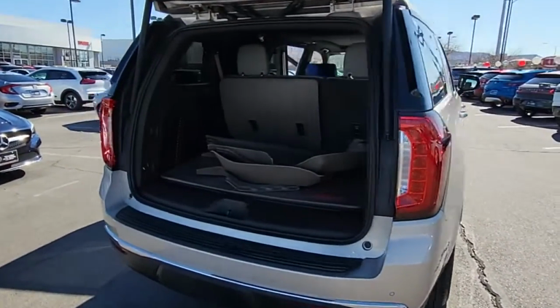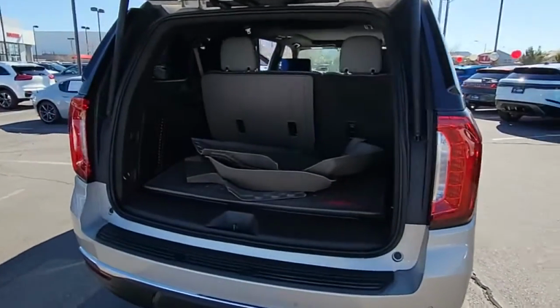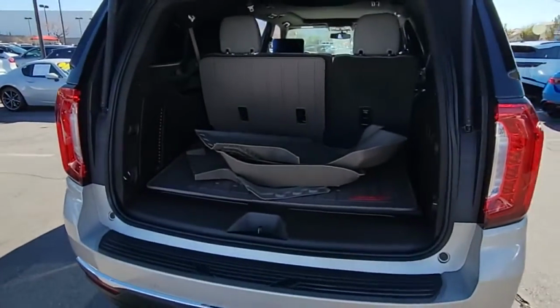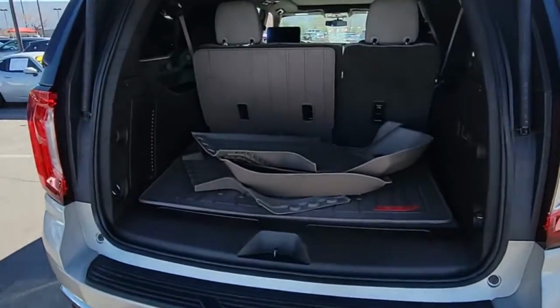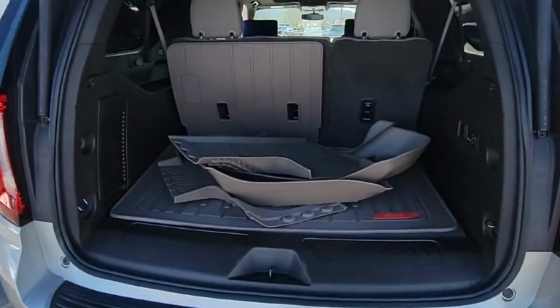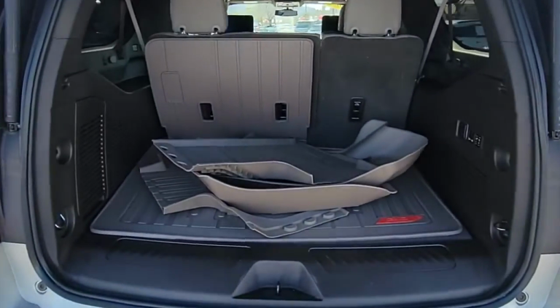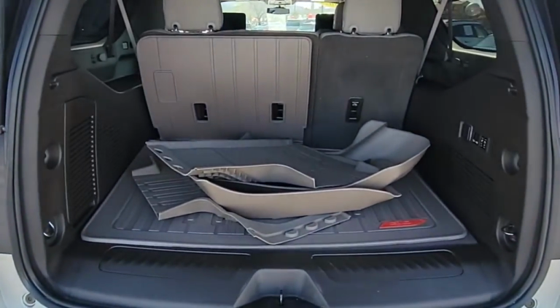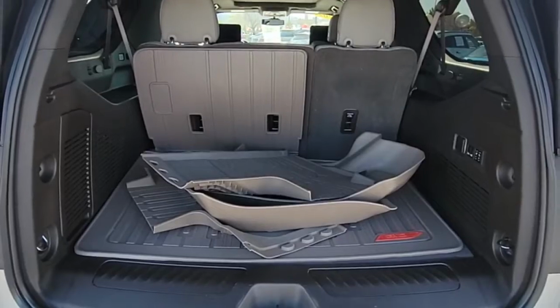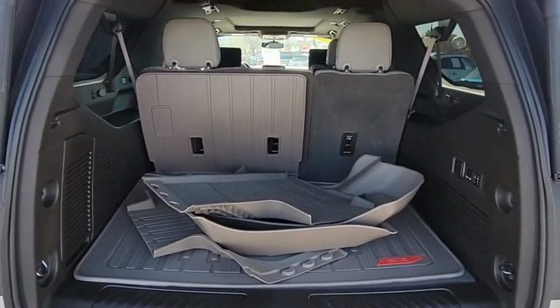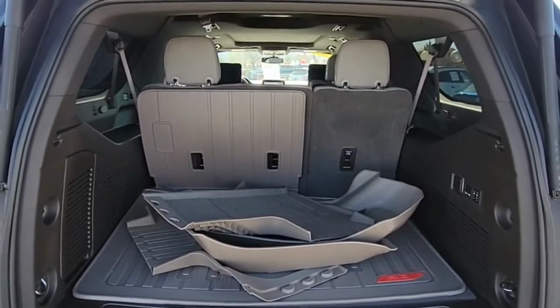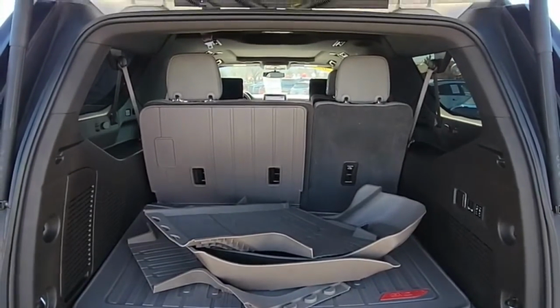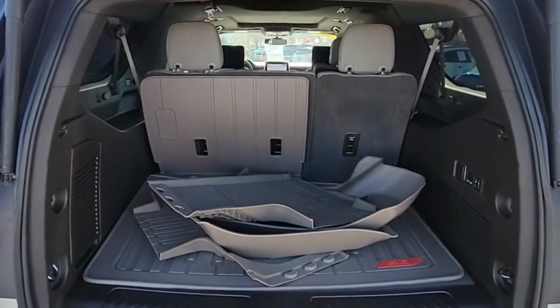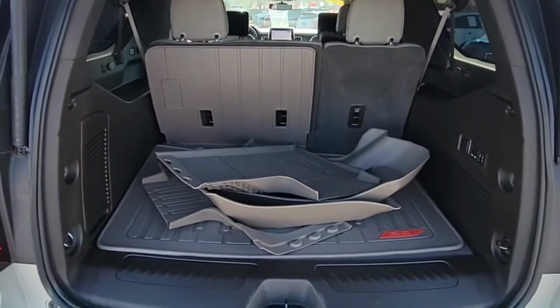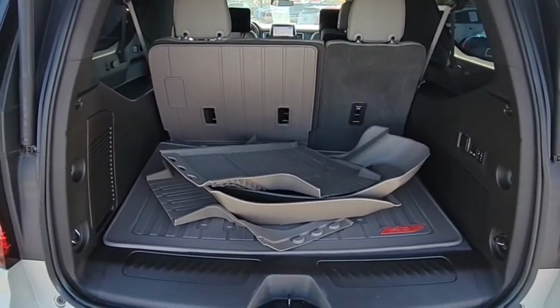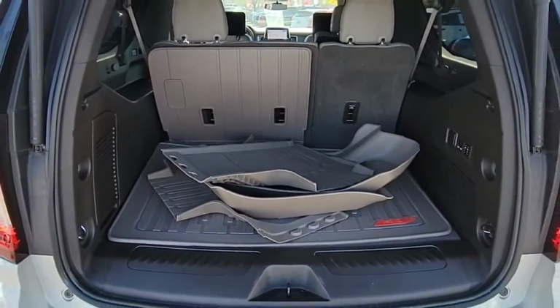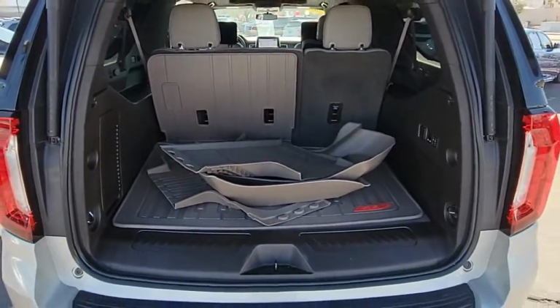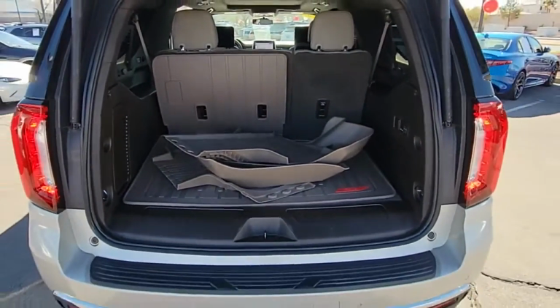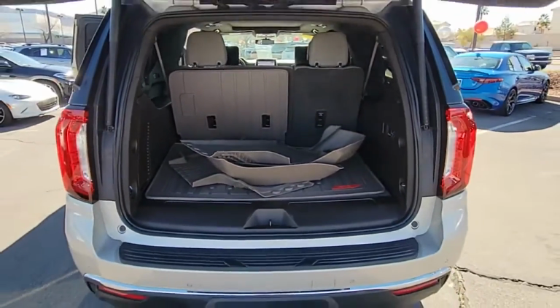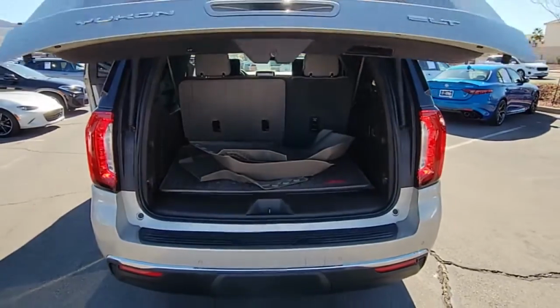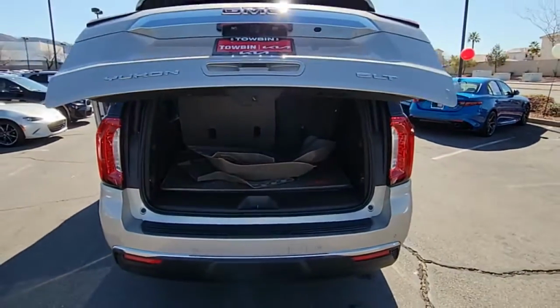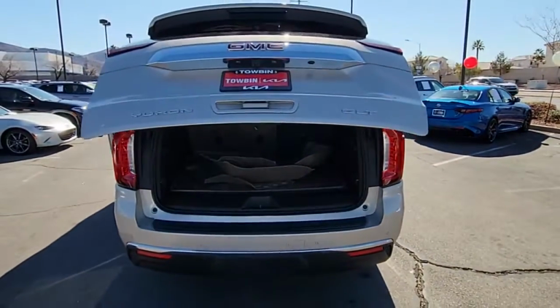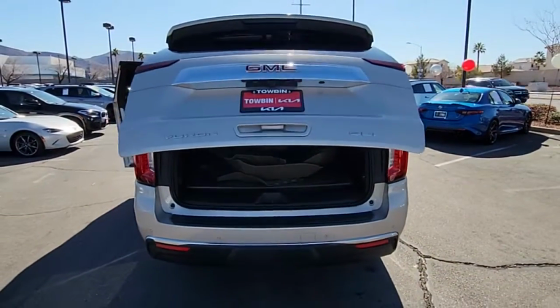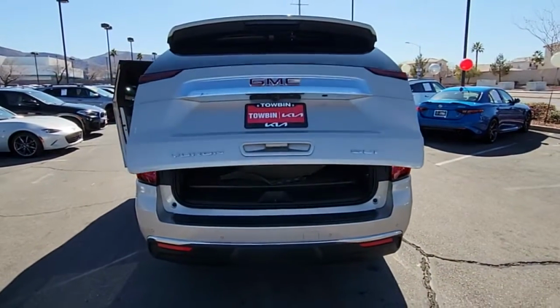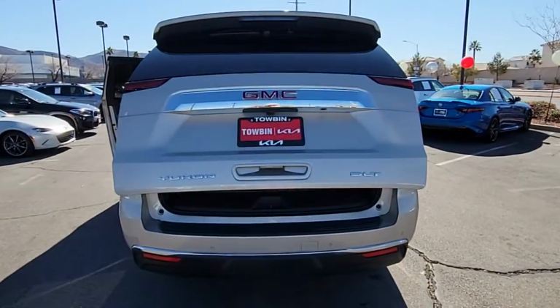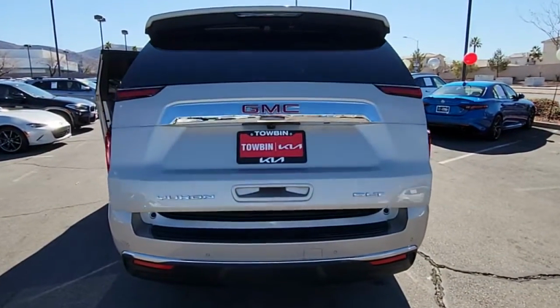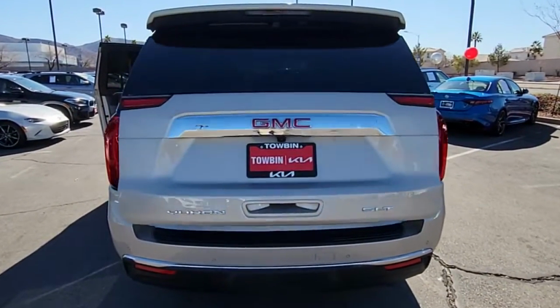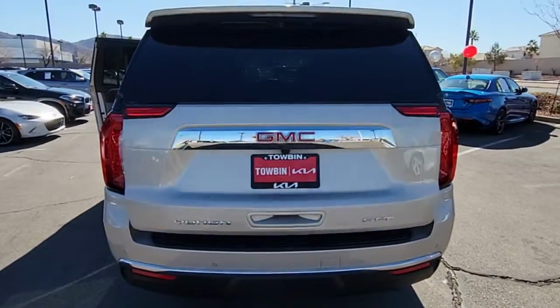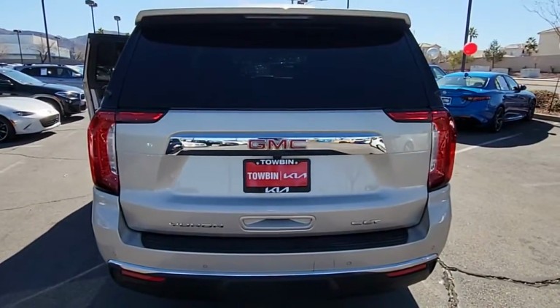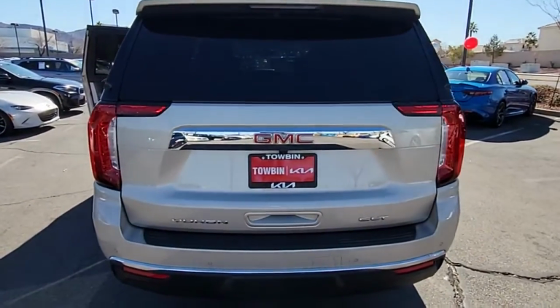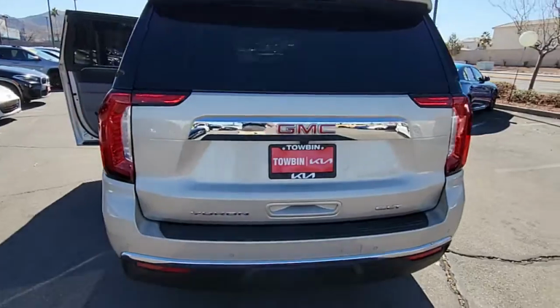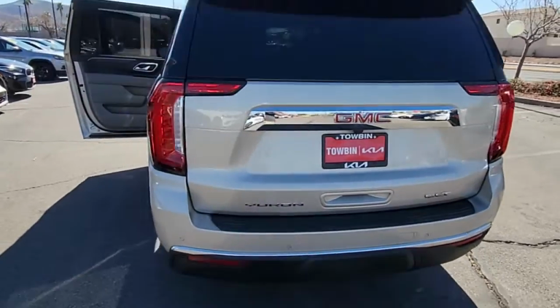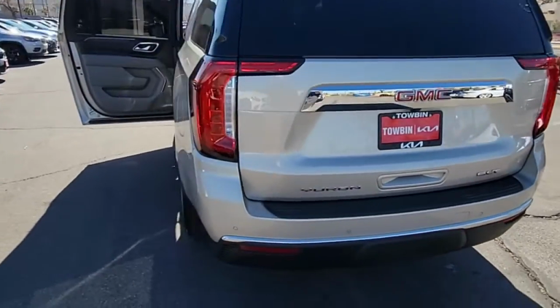Impressive towing capability, supersized cargo space, and a host of options that let you build the adventure machine of your dreams. Bold good looks and the advantages of an extended wheelbase are yours in this full-size, family-focused SUV.